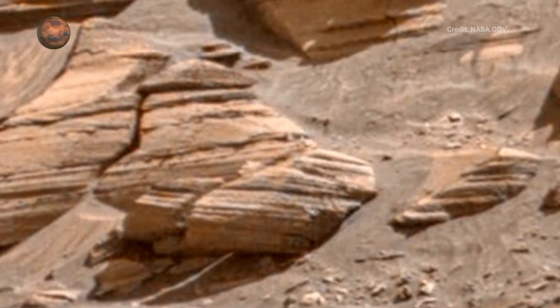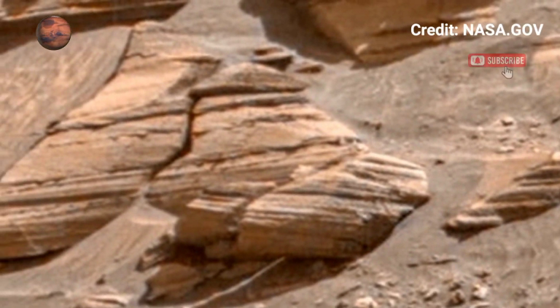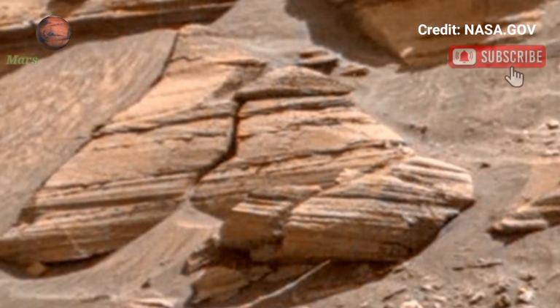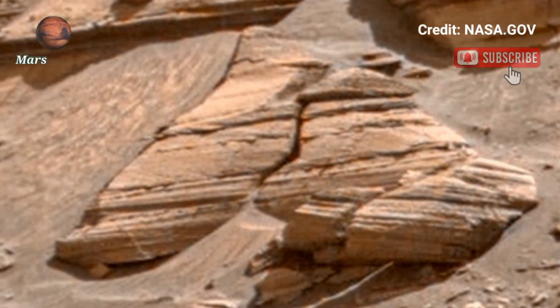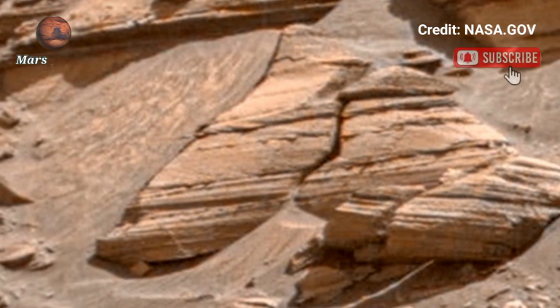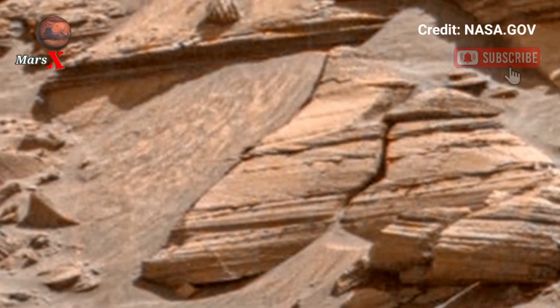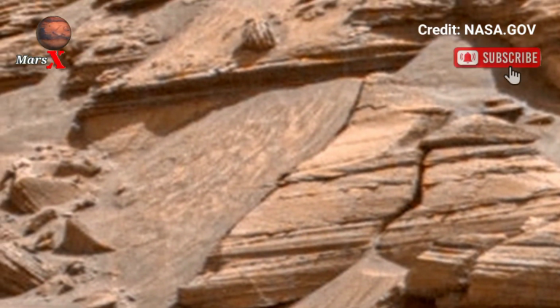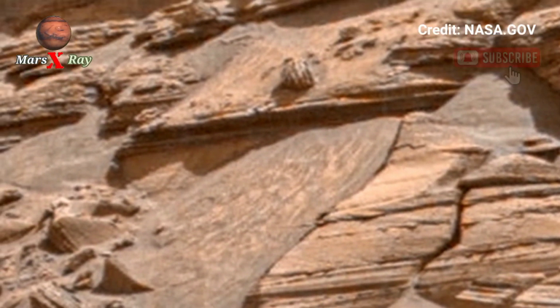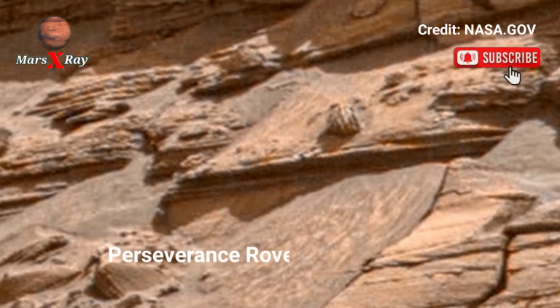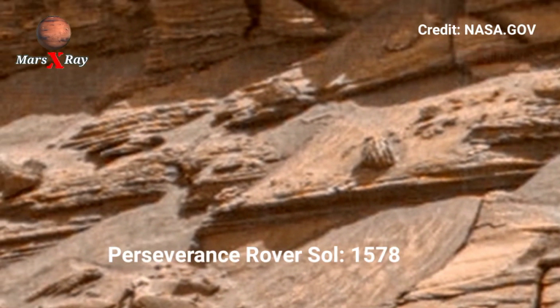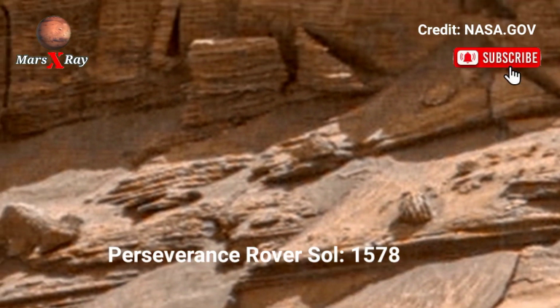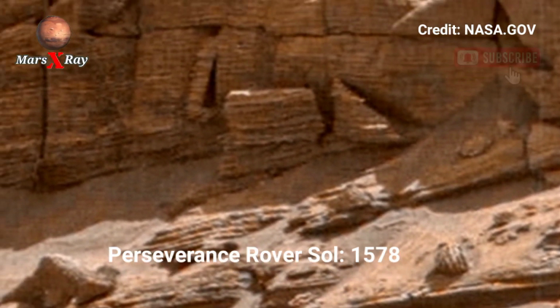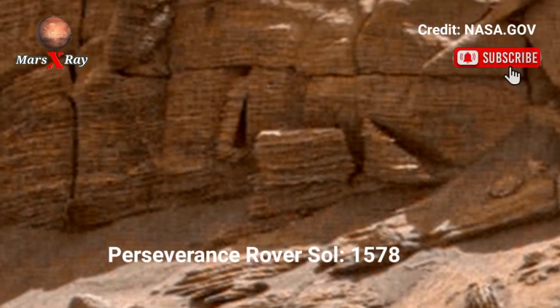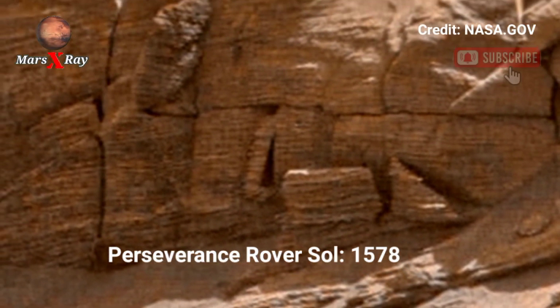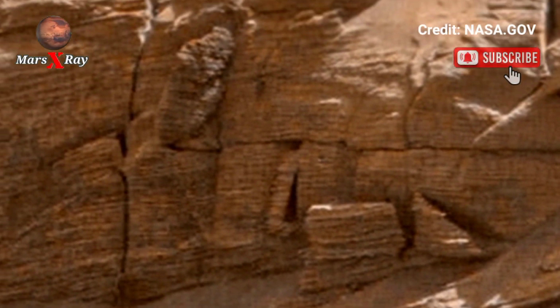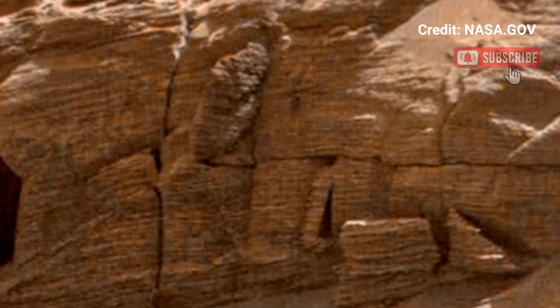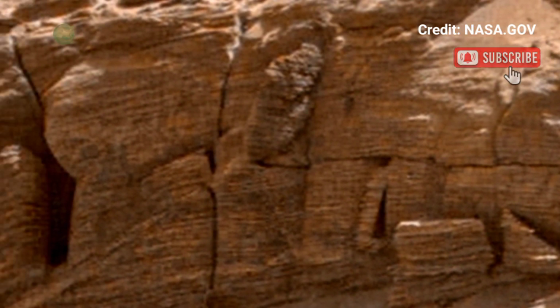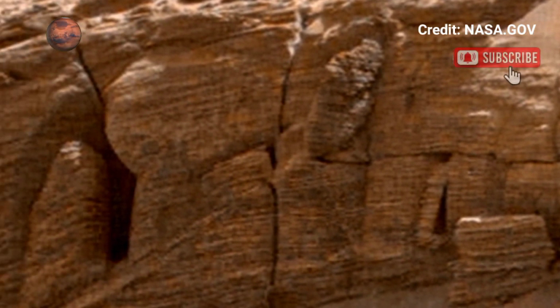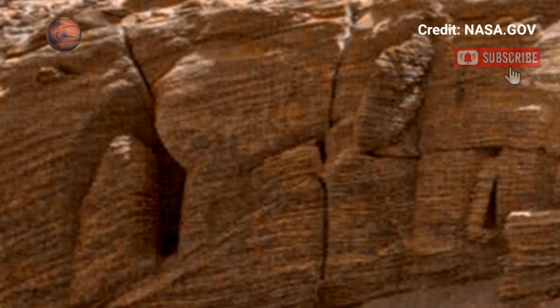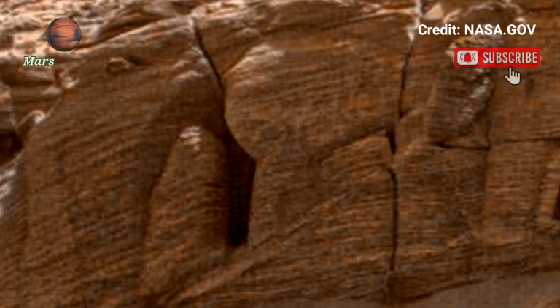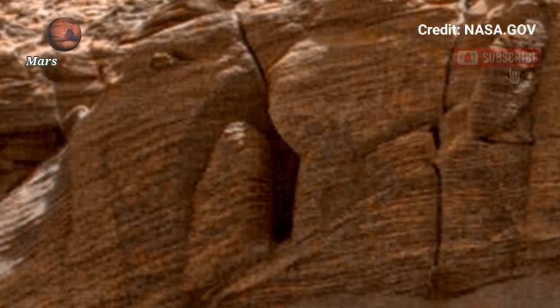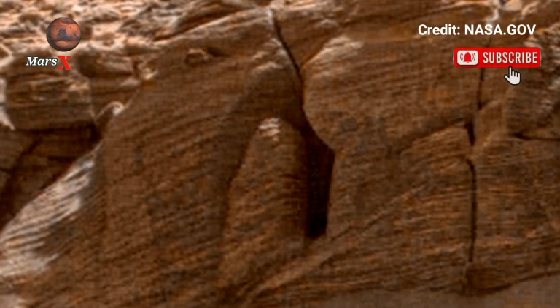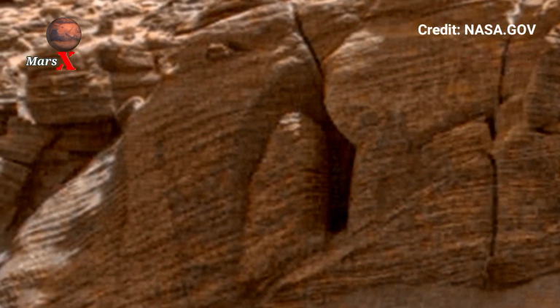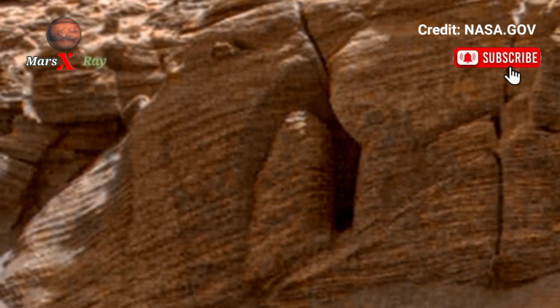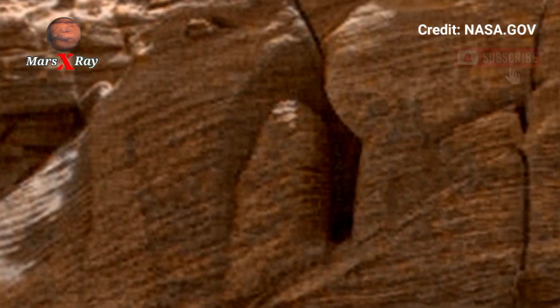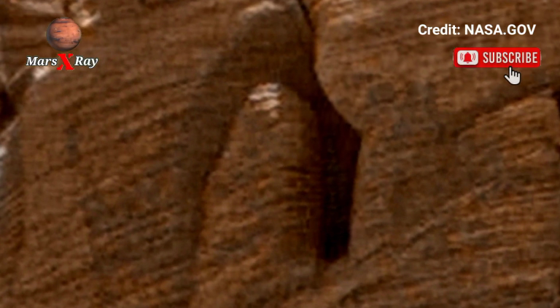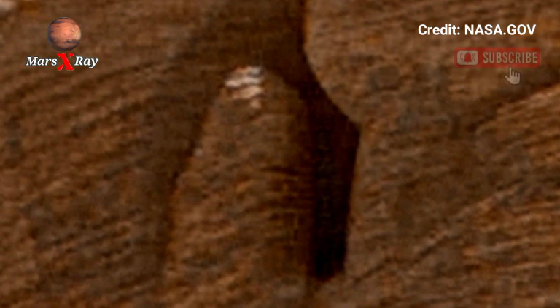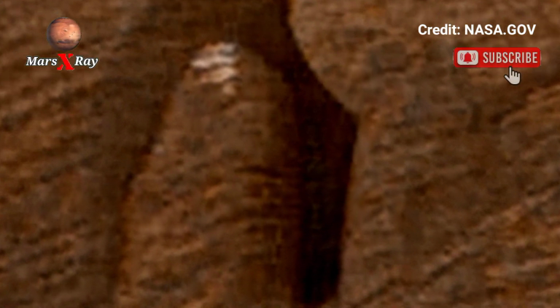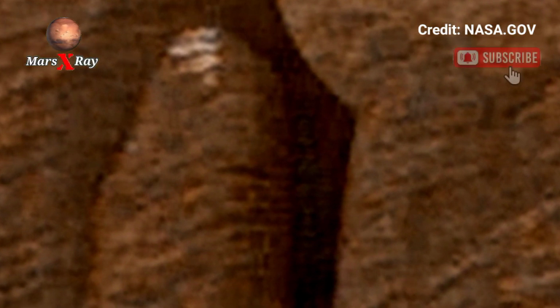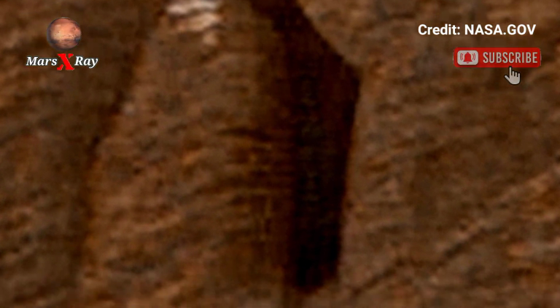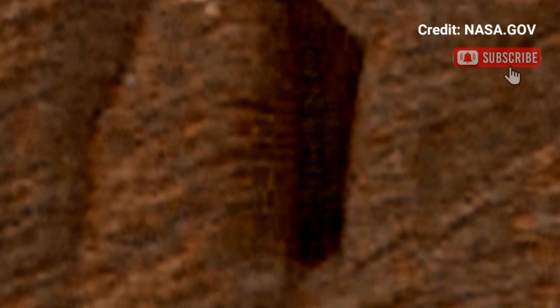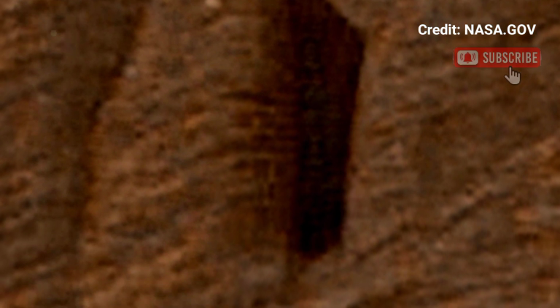Hi guys, welcome back to the YouTube channel Mars X-Ray. NASA's Mars Perseverance rover, Sol 1578. NASA Mars is tracking a panoramic video of Mars in ultra HD footage, capturing the red planet's raw beauty.